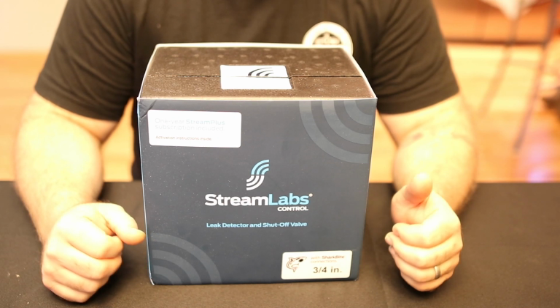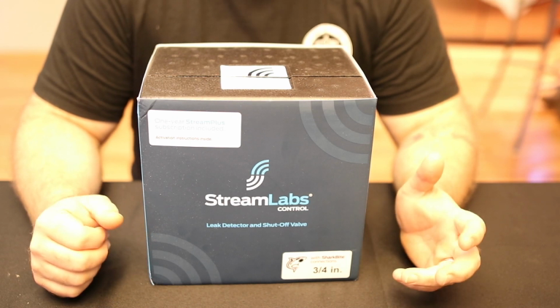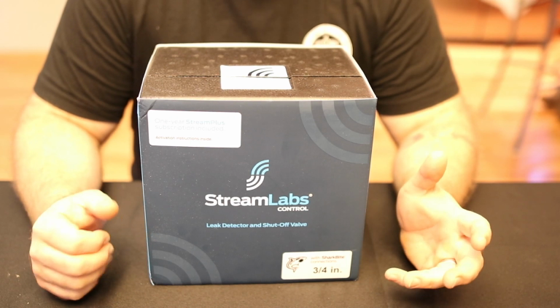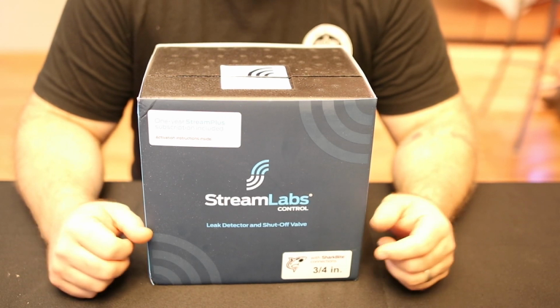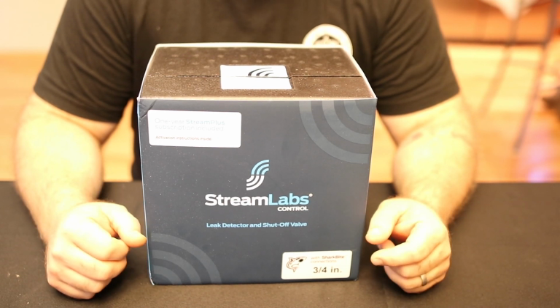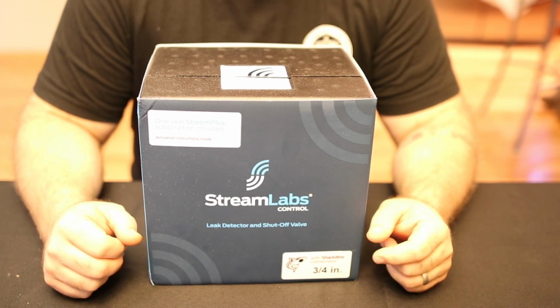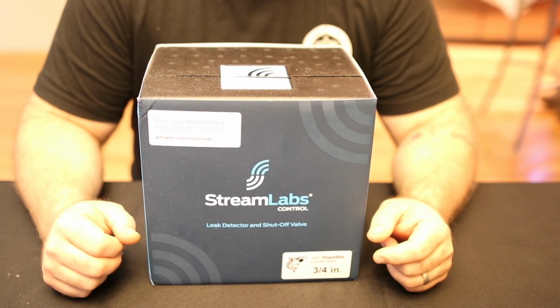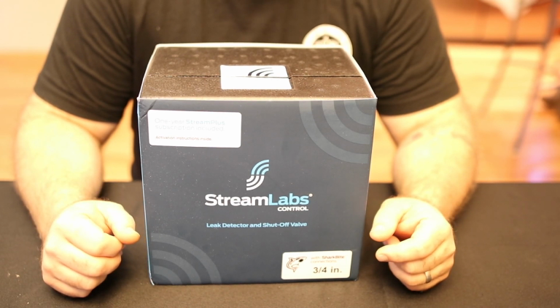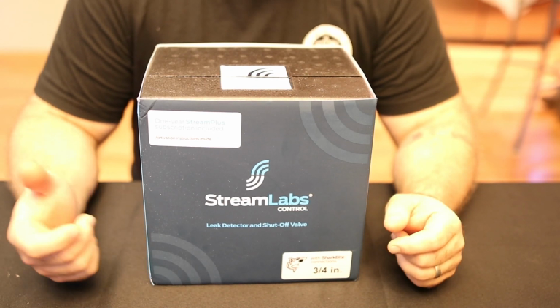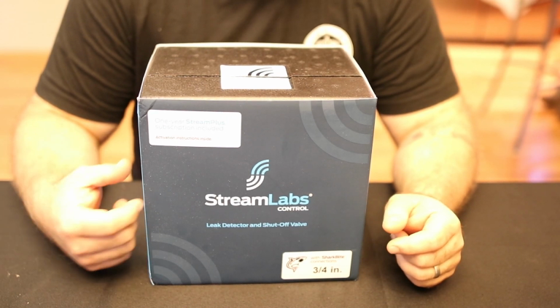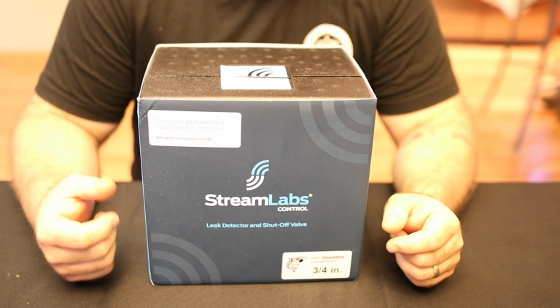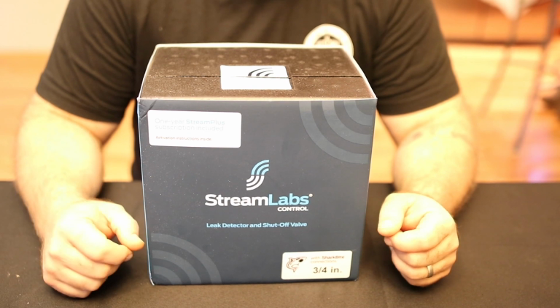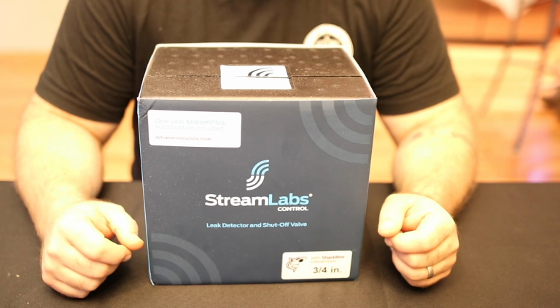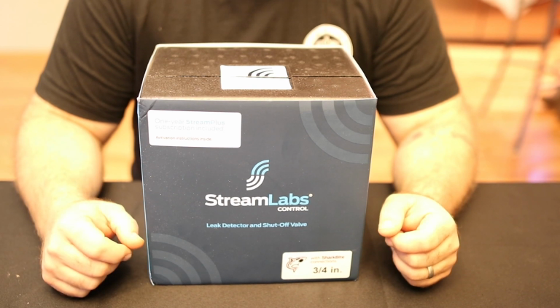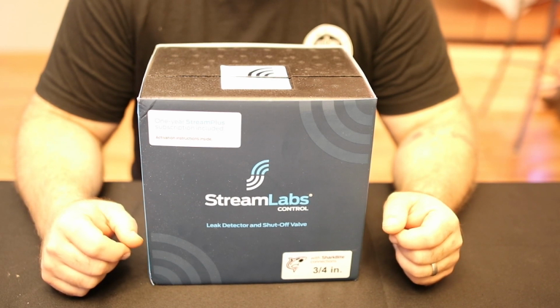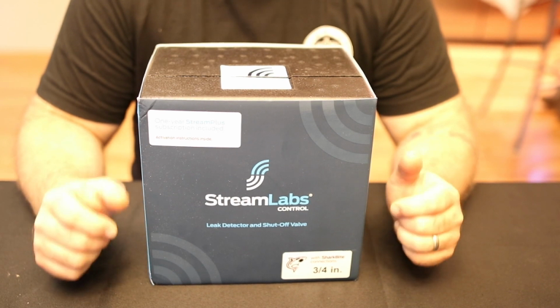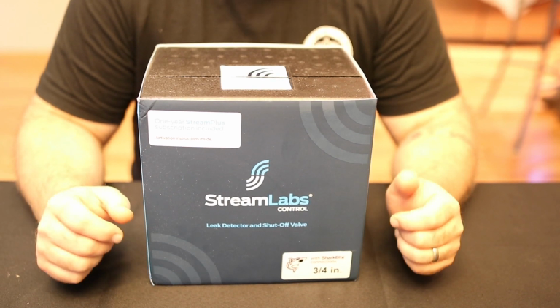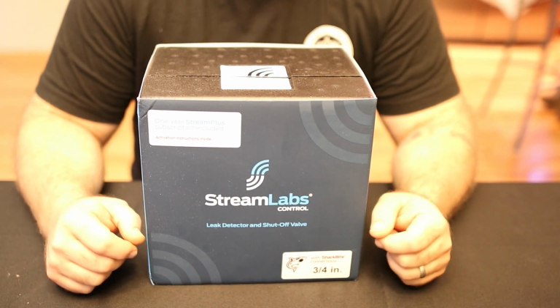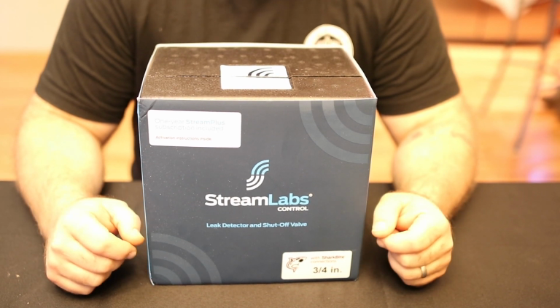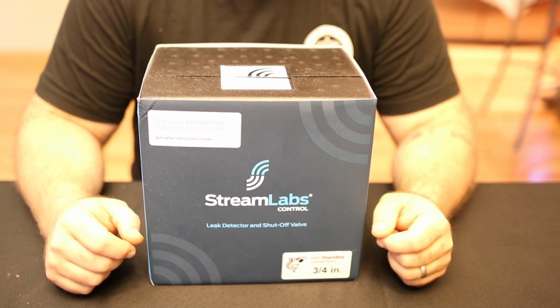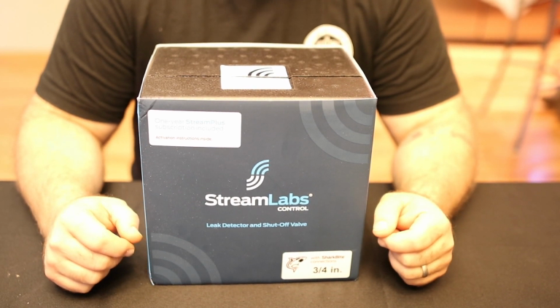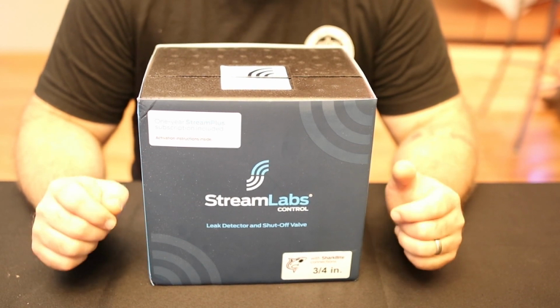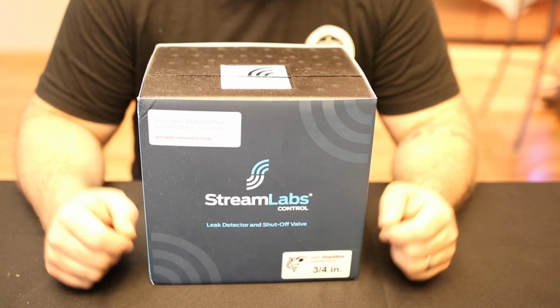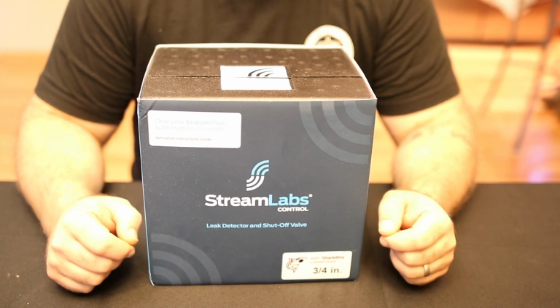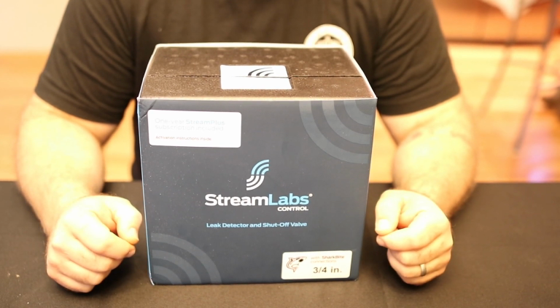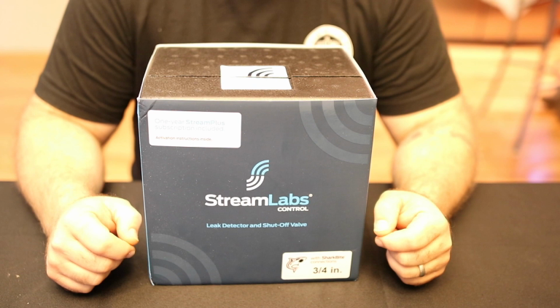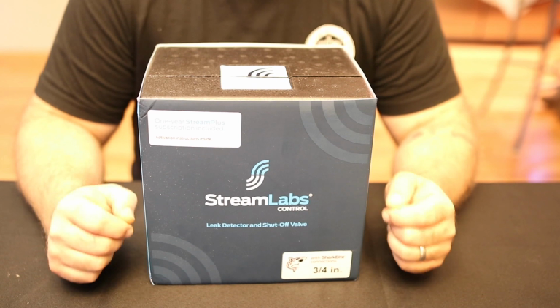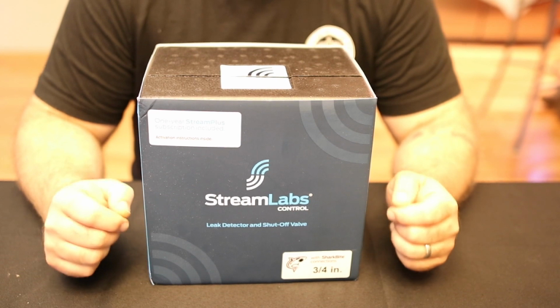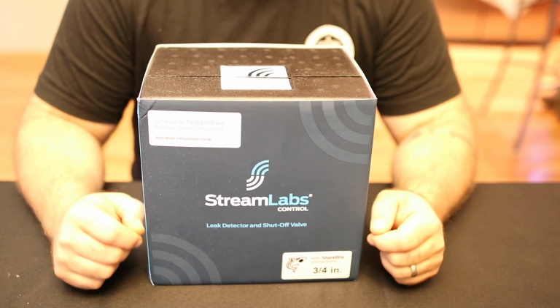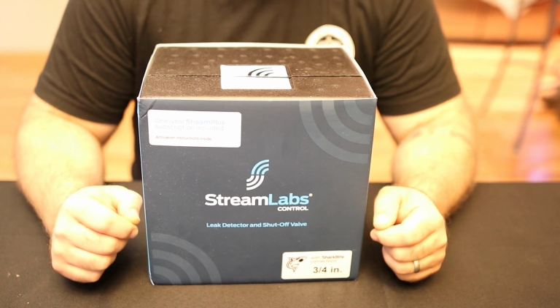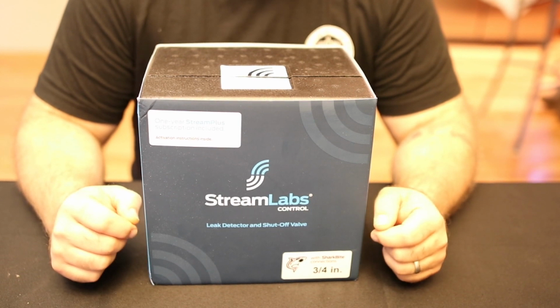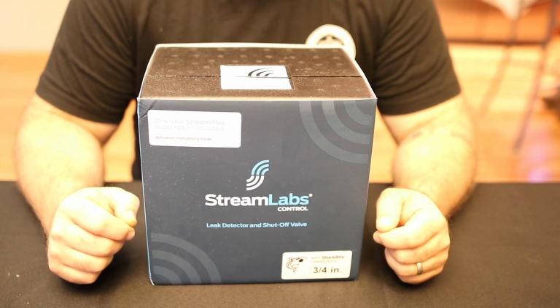Hey guys, Eric Ani here from mechanicalhub.com. I want to show you Streamlabs Control. We're not going to do an install in this video — I just want to show you what's in the box and talk about some of the features it offers.